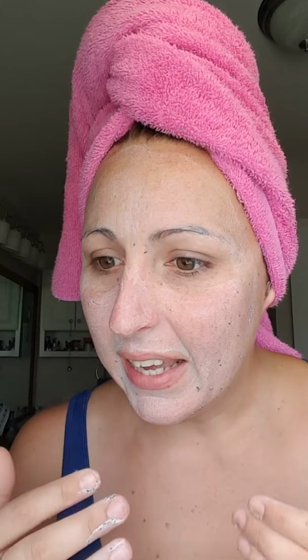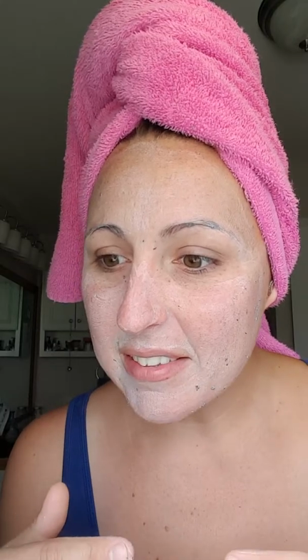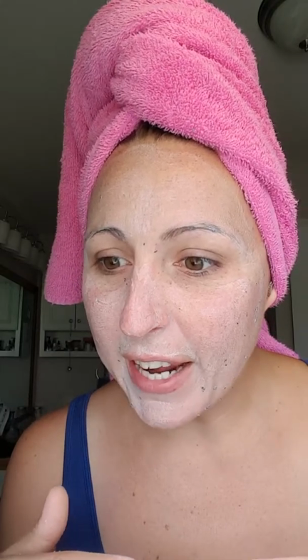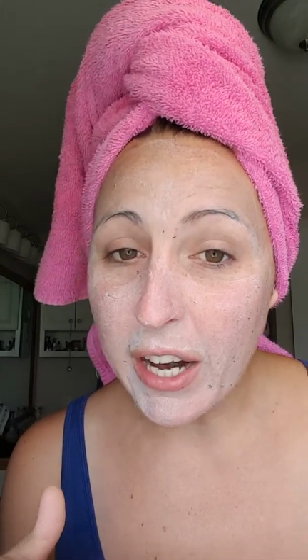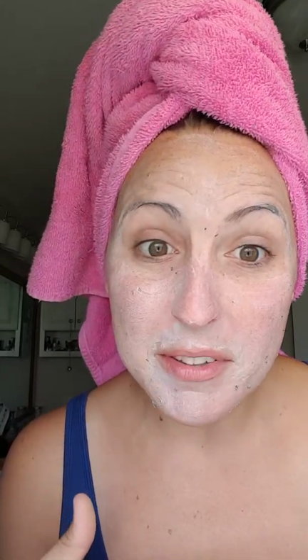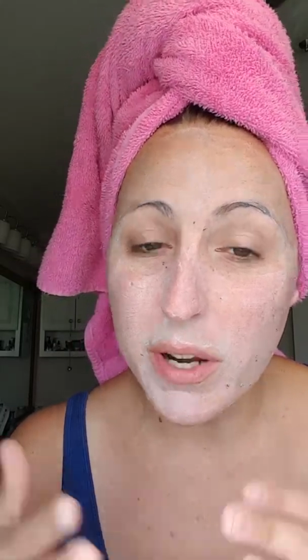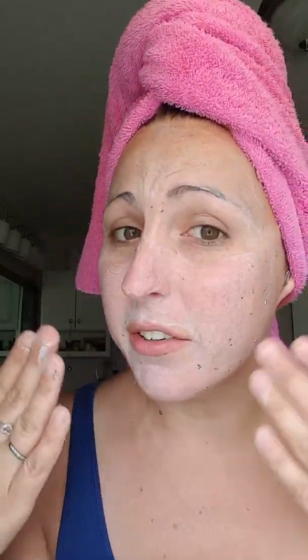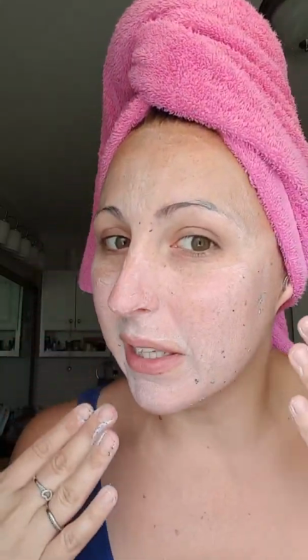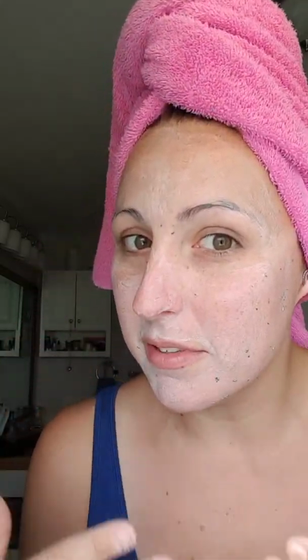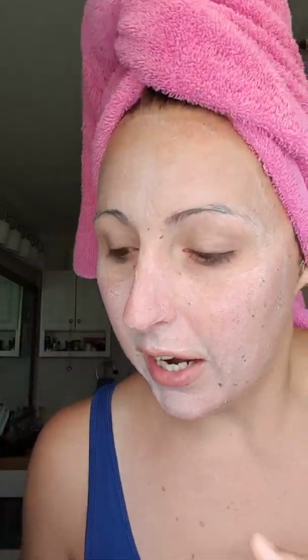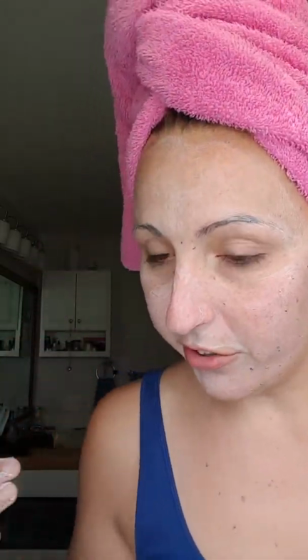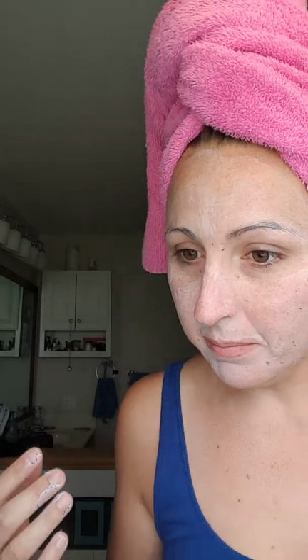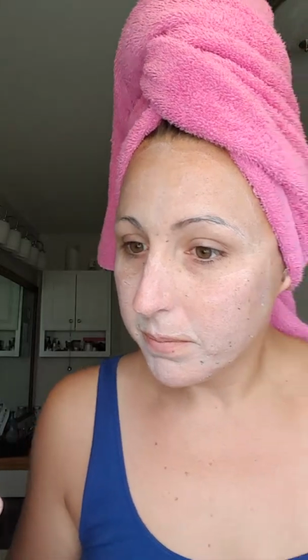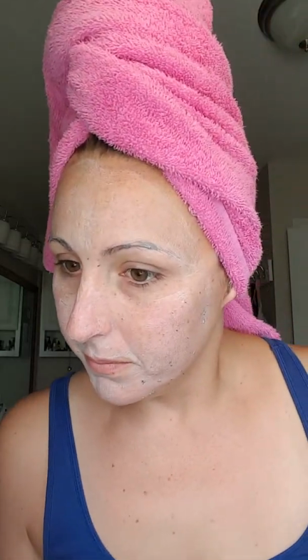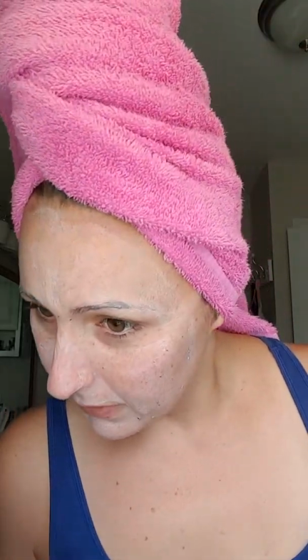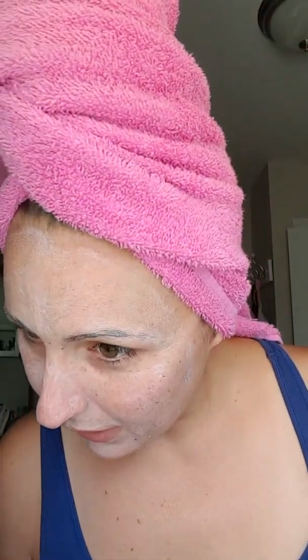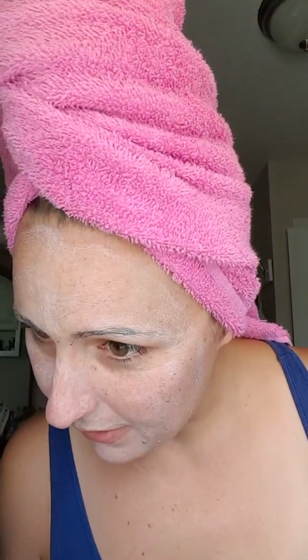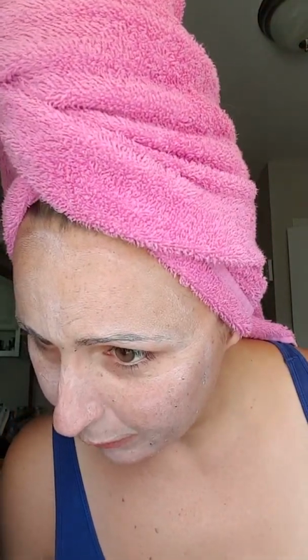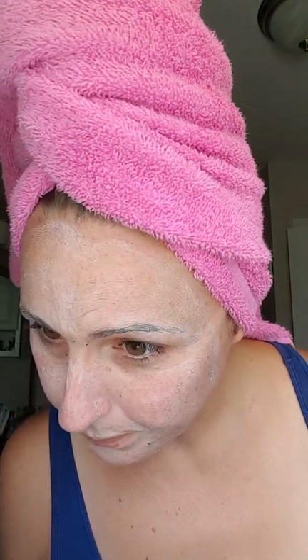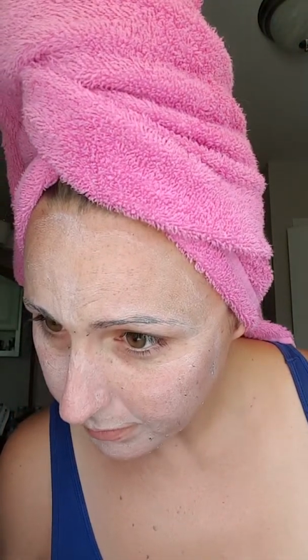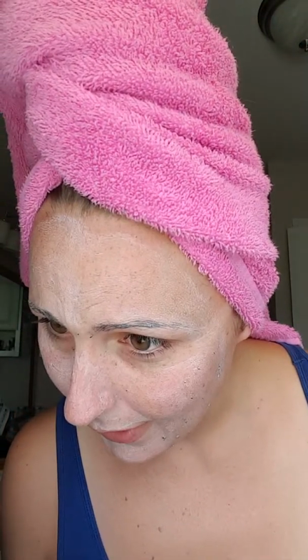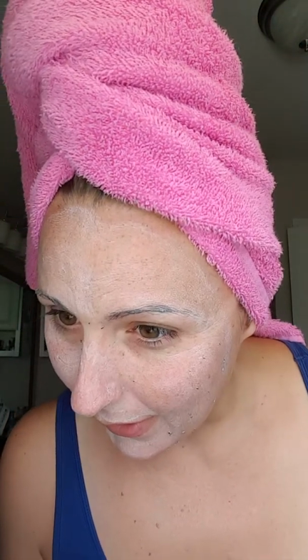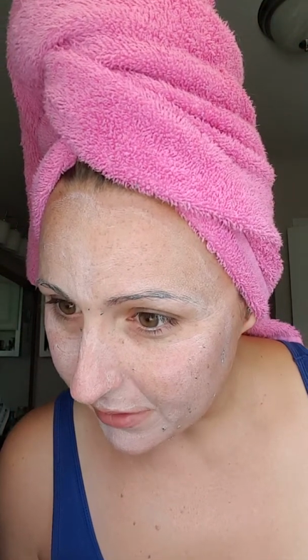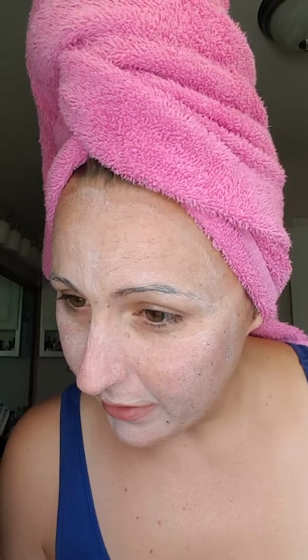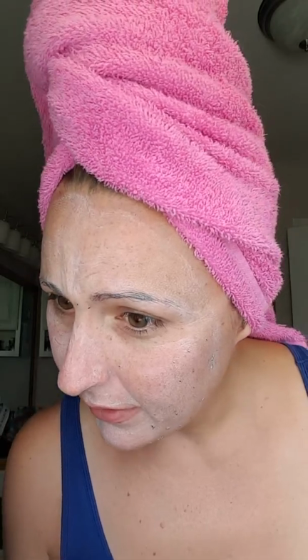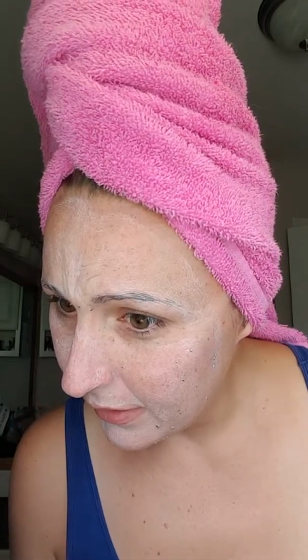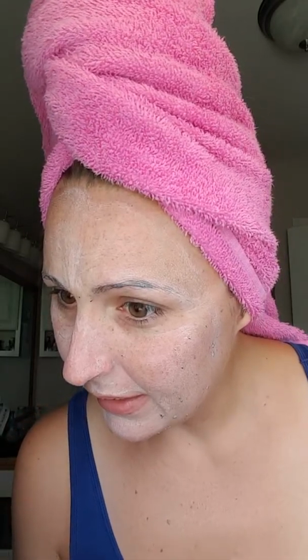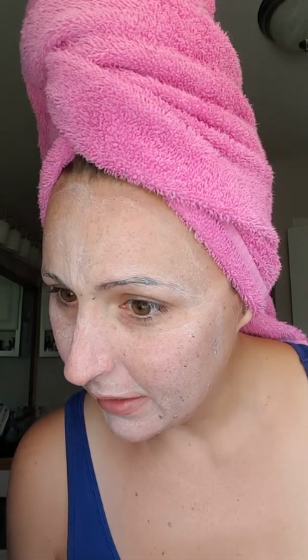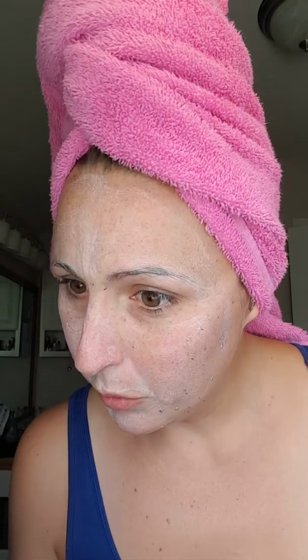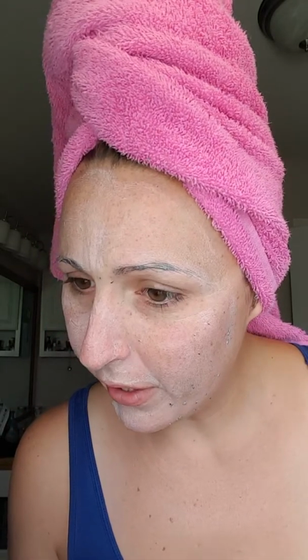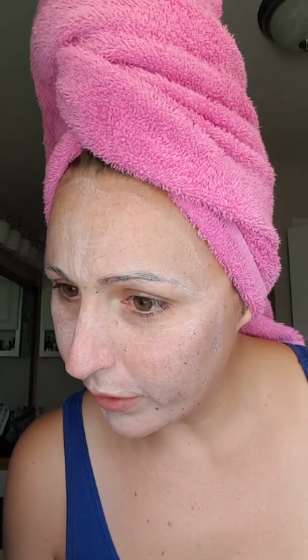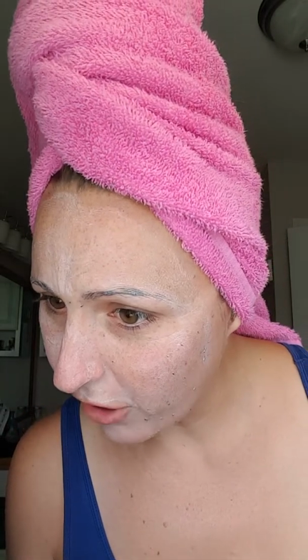It has sunflower seed oil in there, so that really helps to hydrate your skin. Let's see what else it has in there — glycerin, blueberry fruit extract.